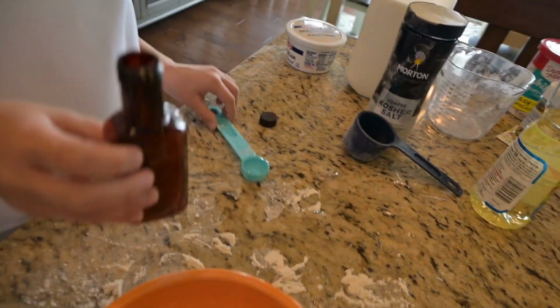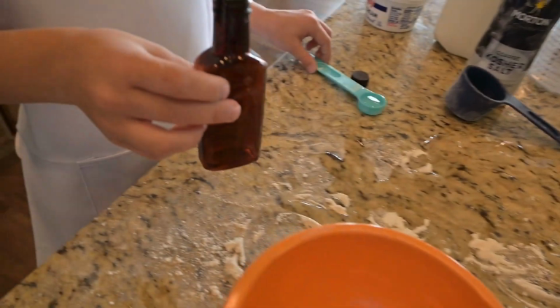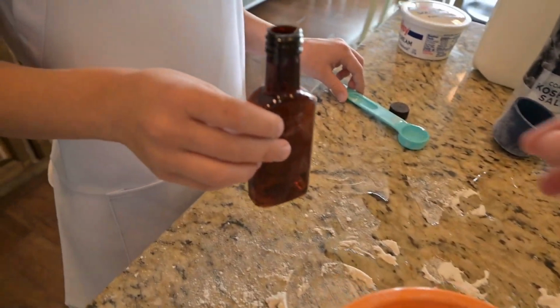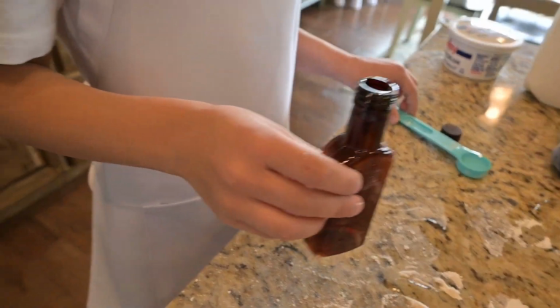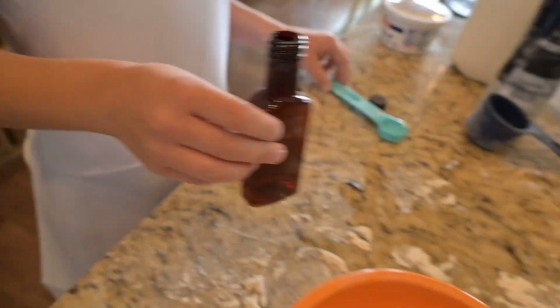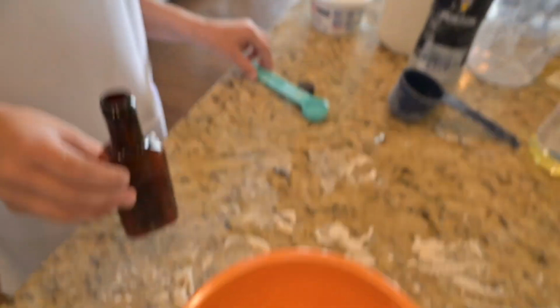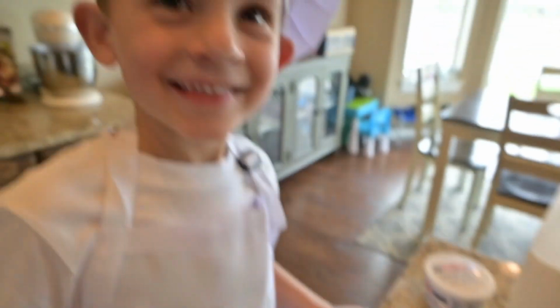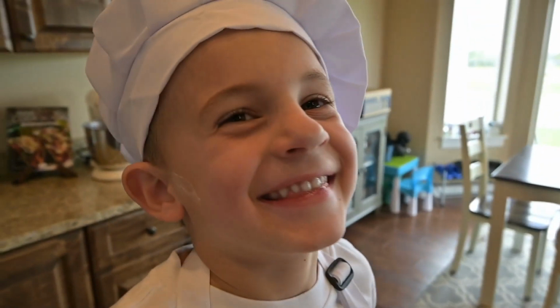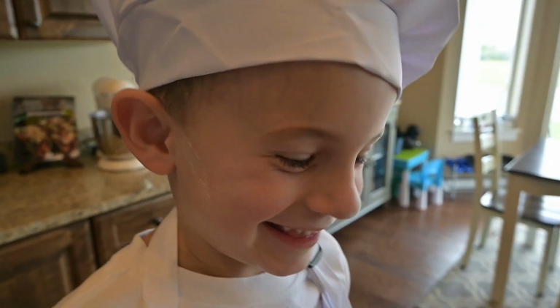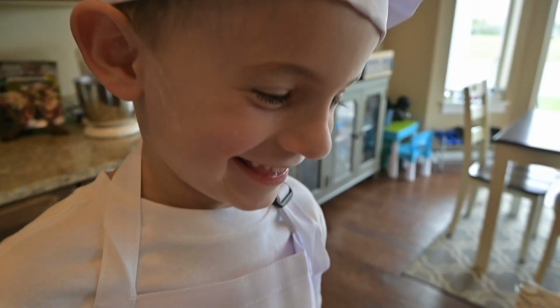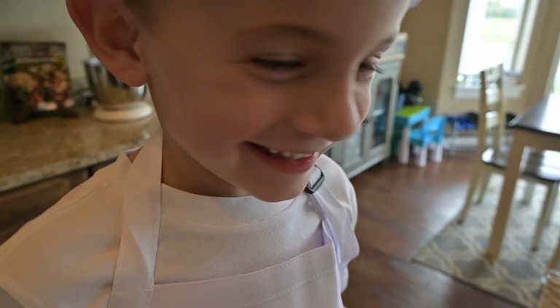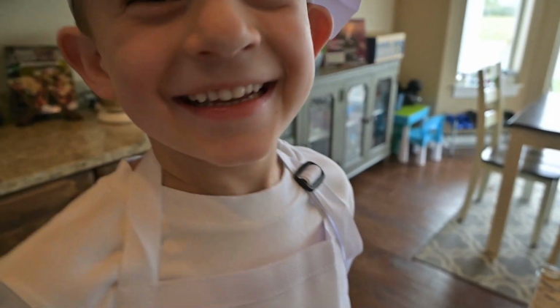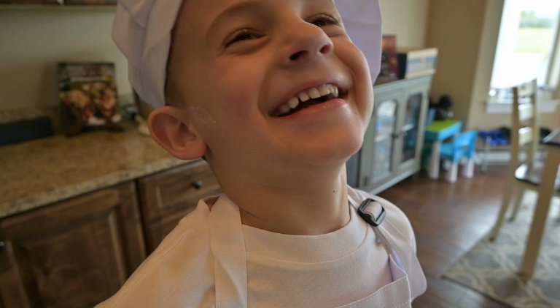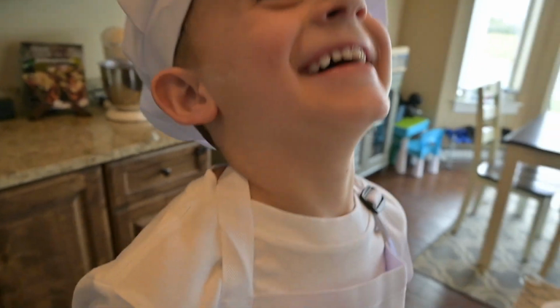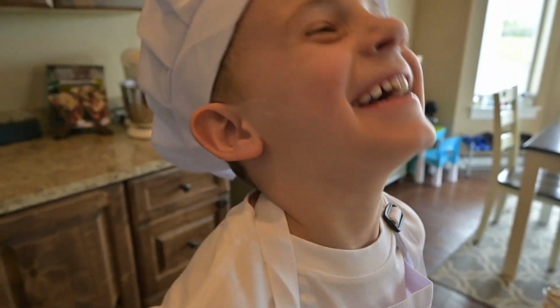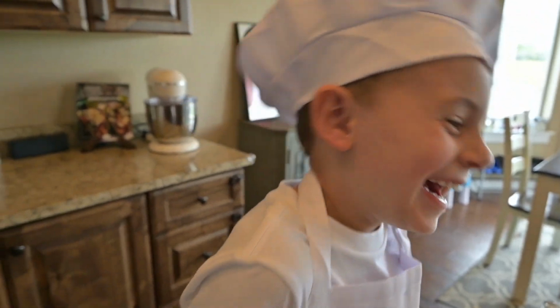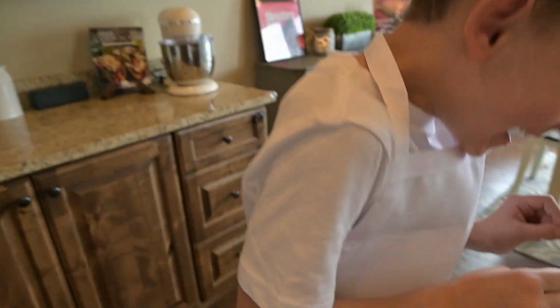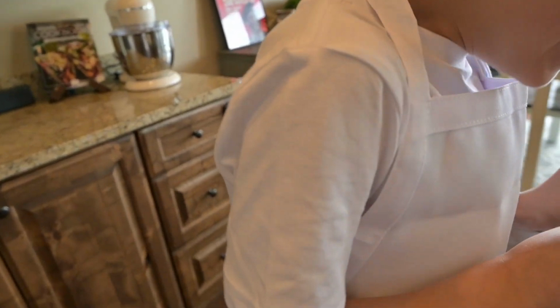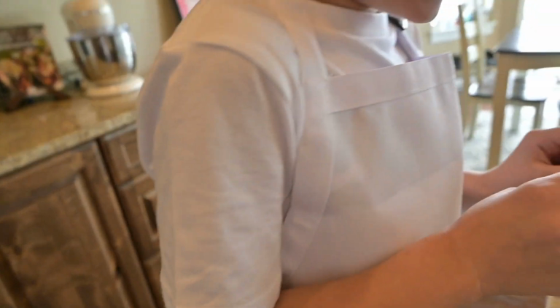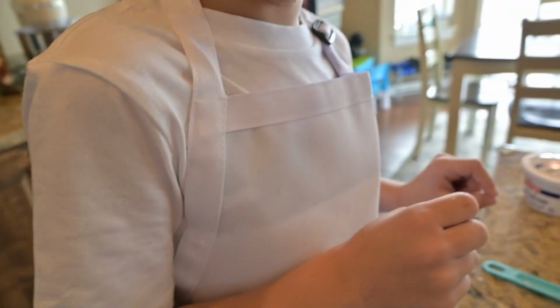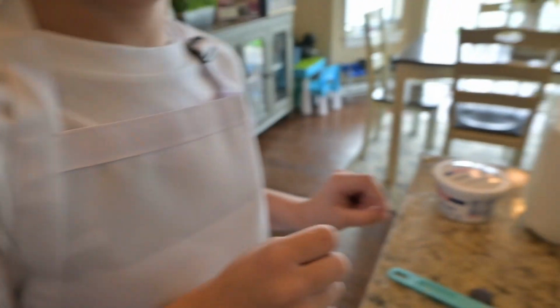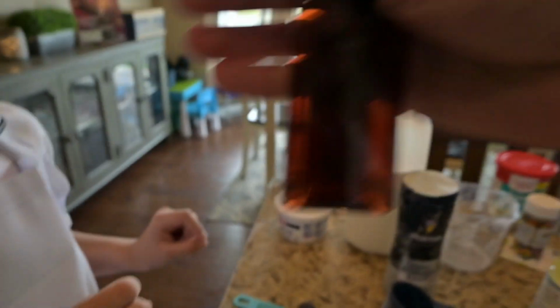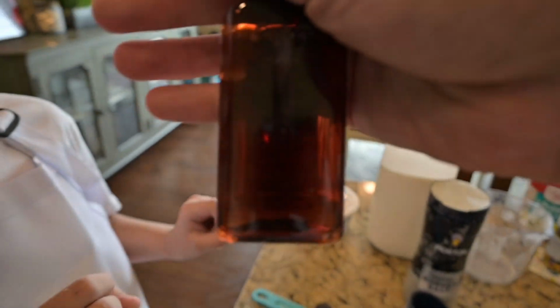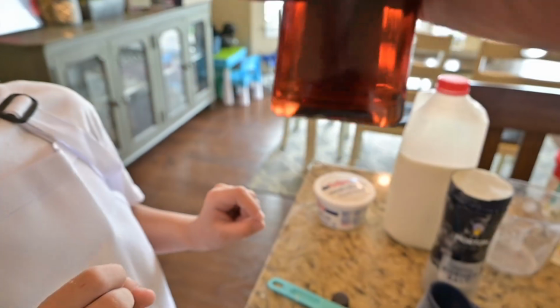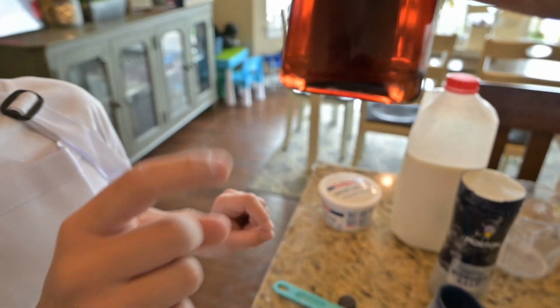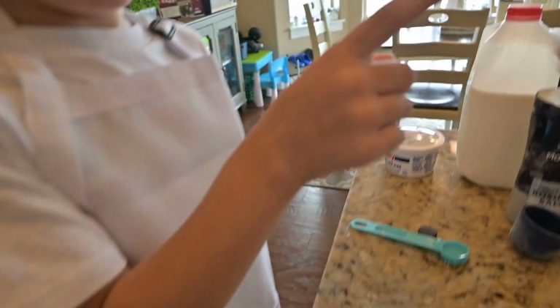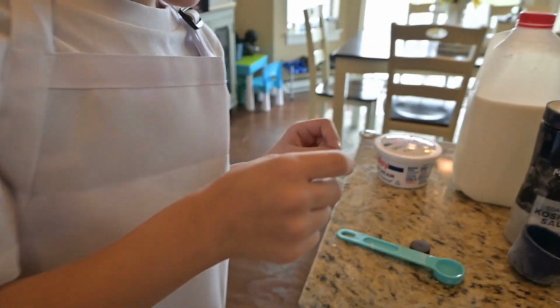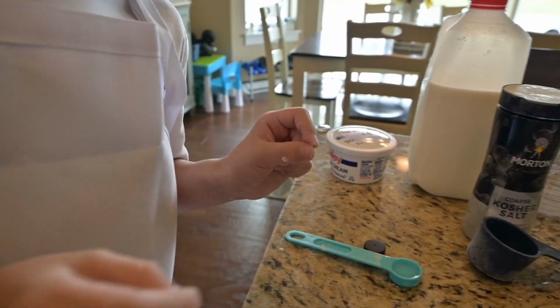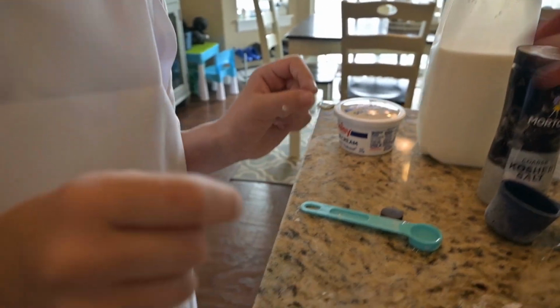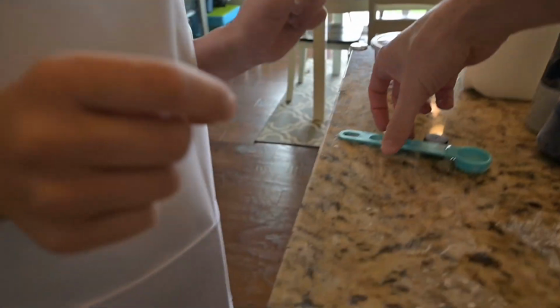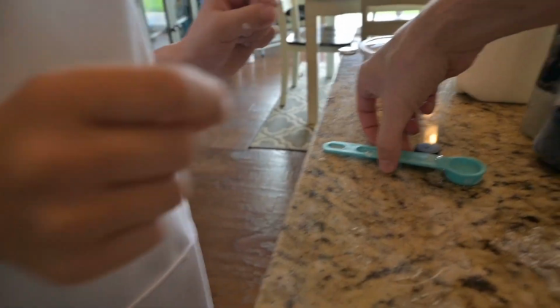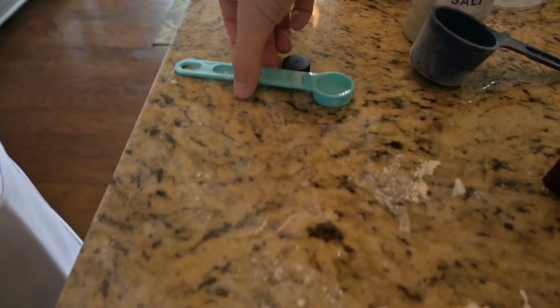Oh! Oh, dude. Bro, what chef school did you go to? Do you have any left? Is there even any left? Okay, hold on, we can still save what you got.